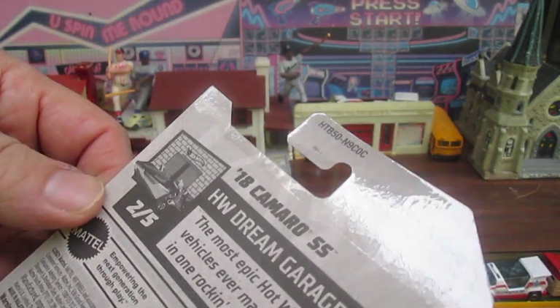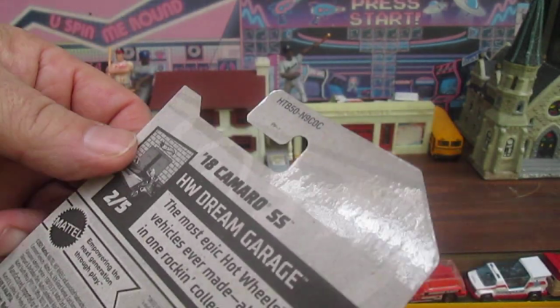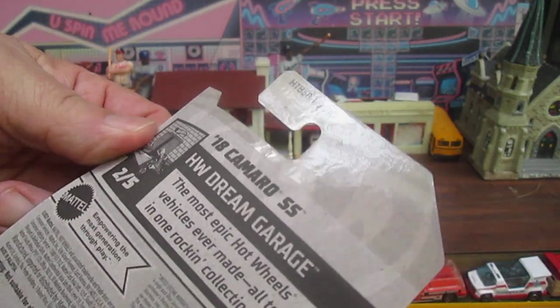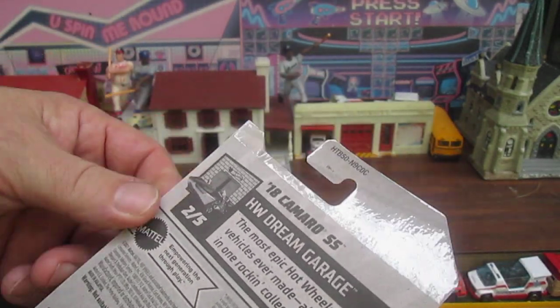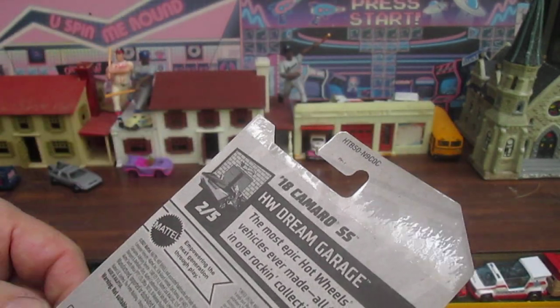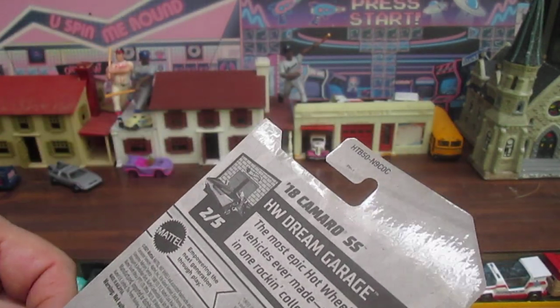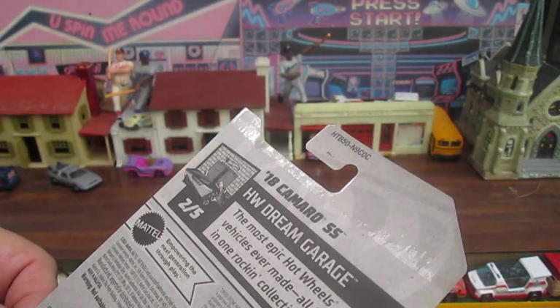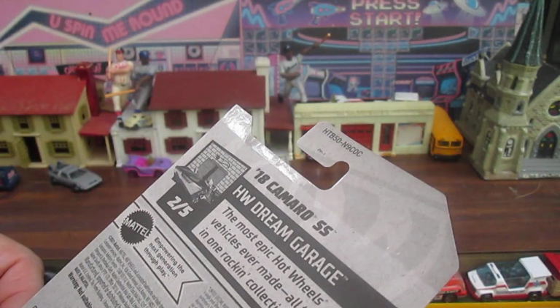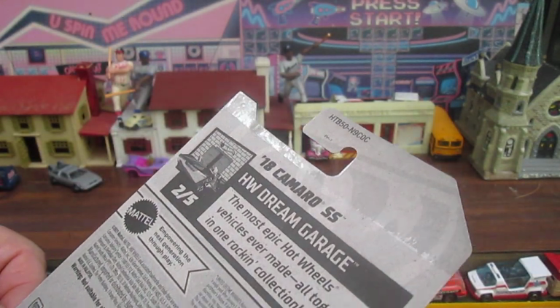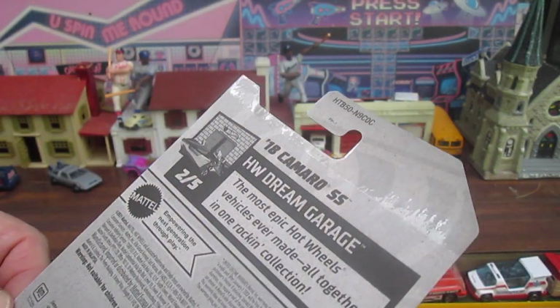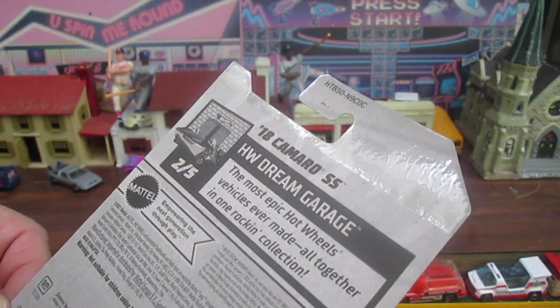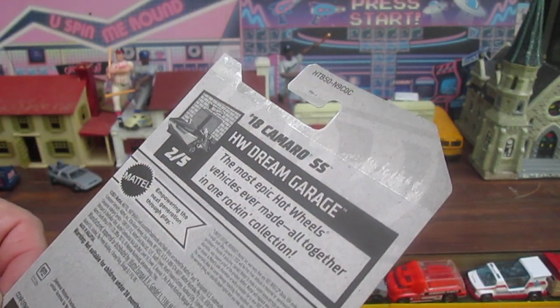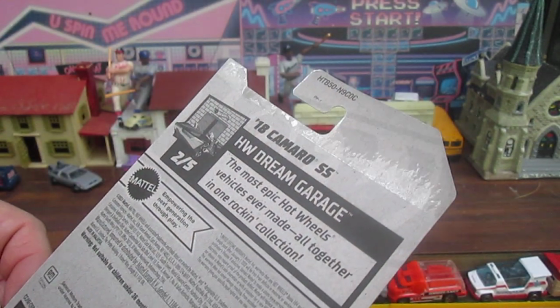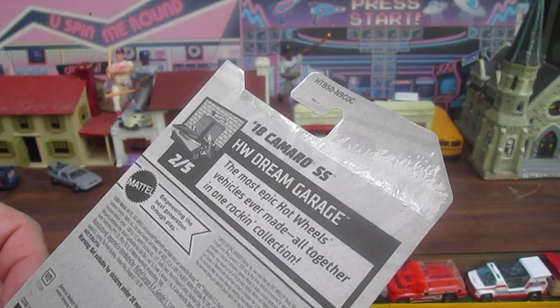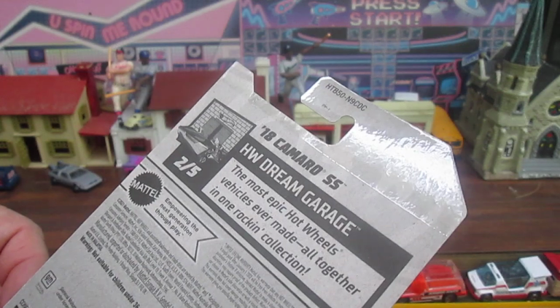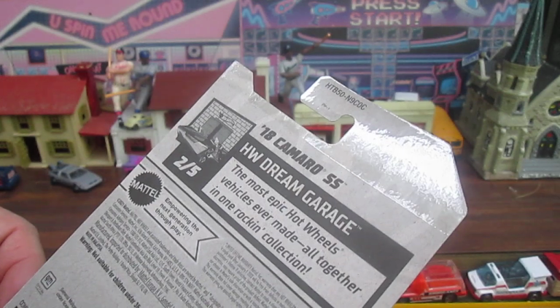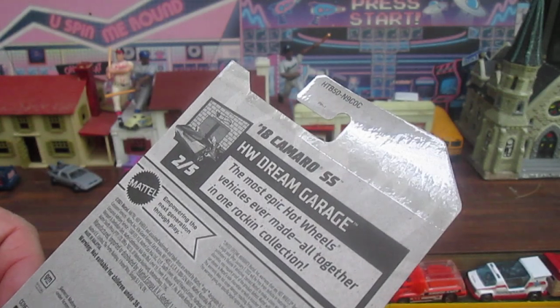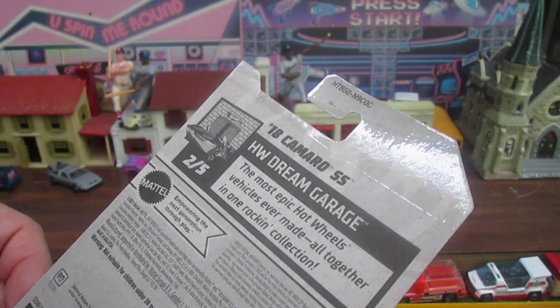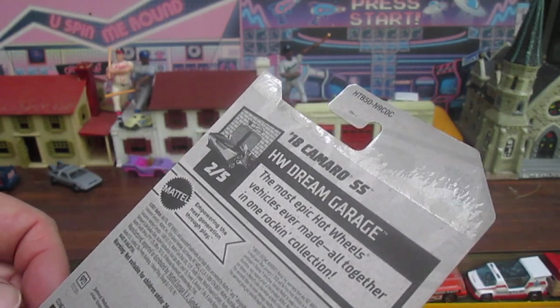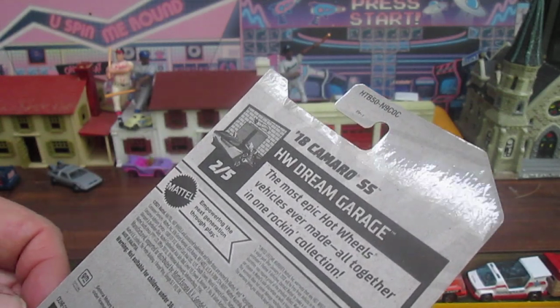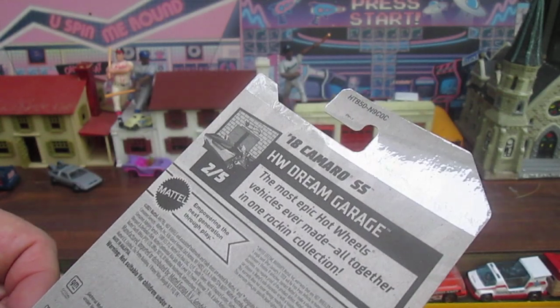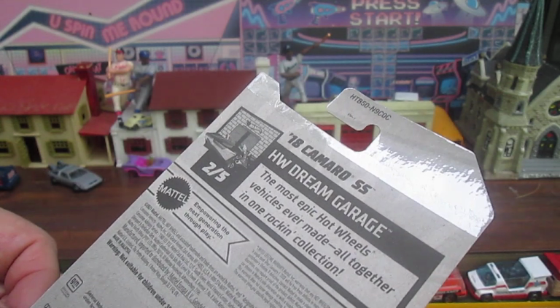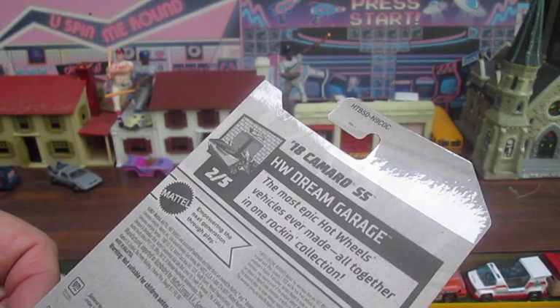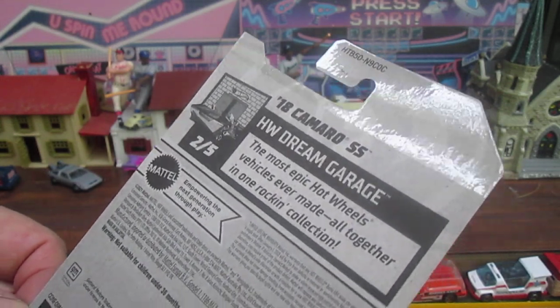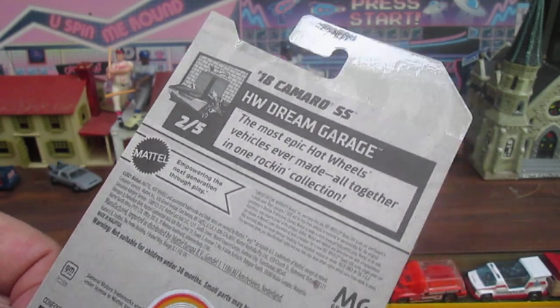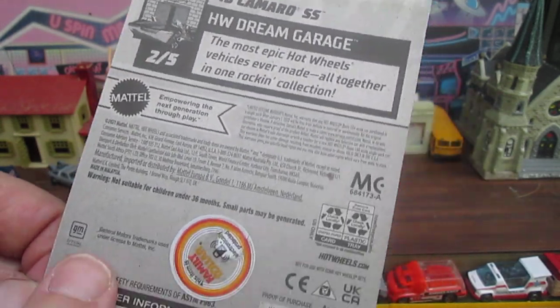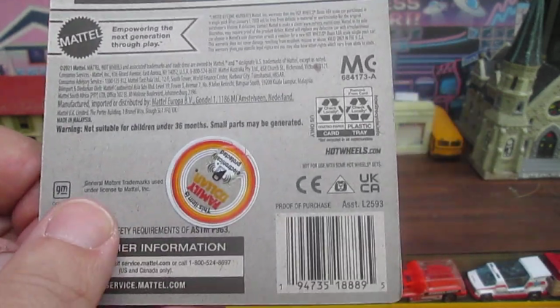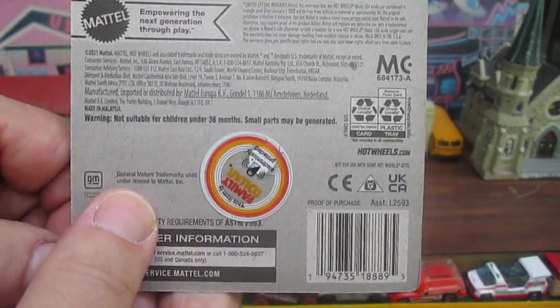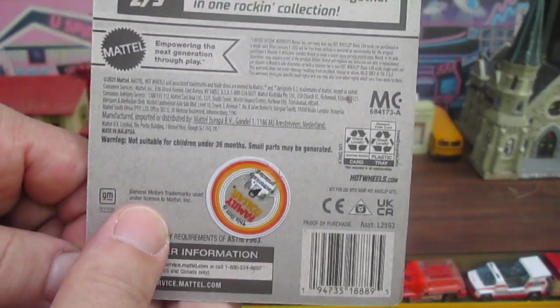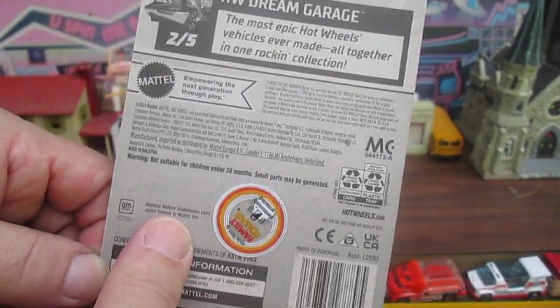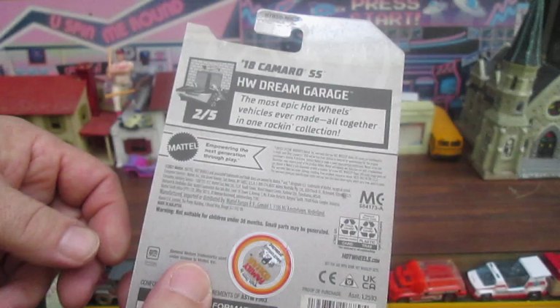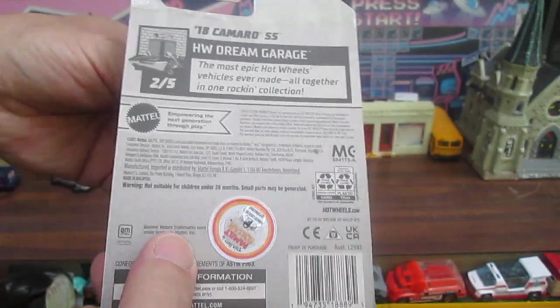What are the Hot Wheels Dream Garage? The most epic Hot Wheels vehicles ever made, all together in one rocking collection. This is a Family Dollar car.